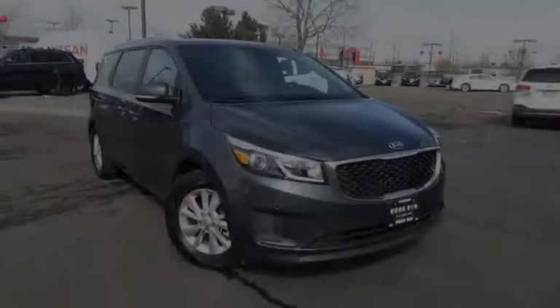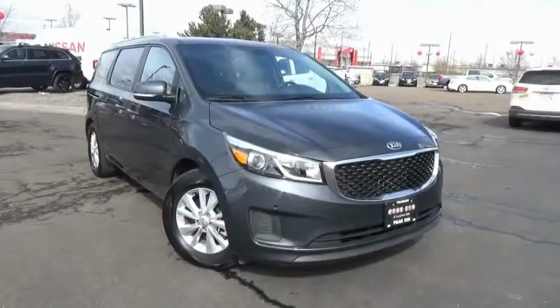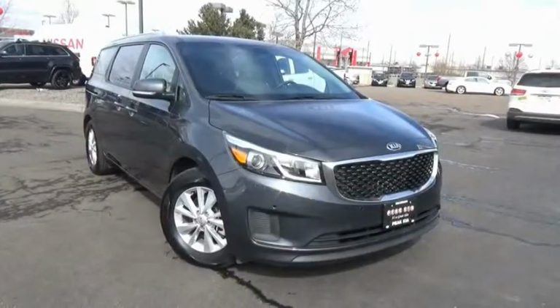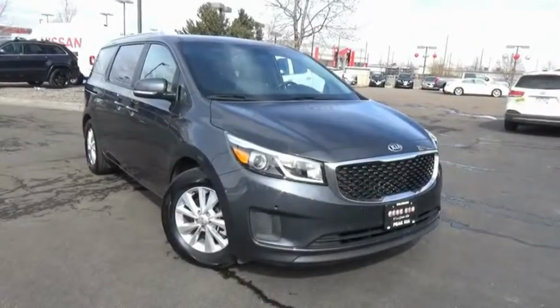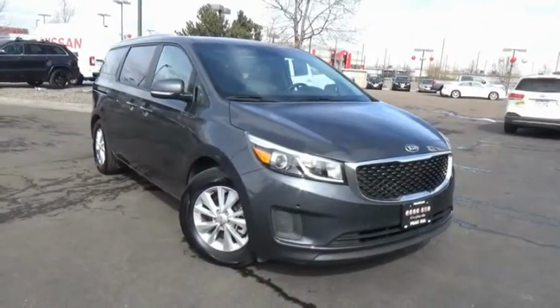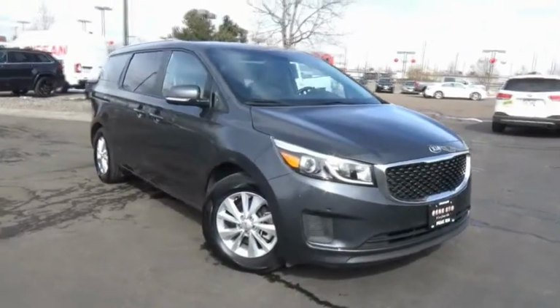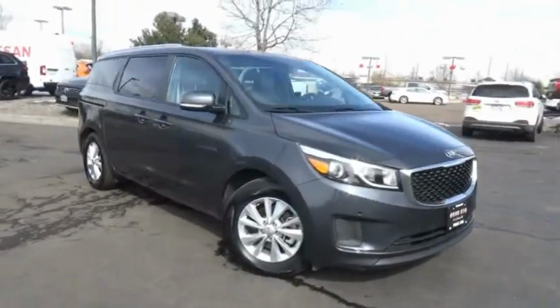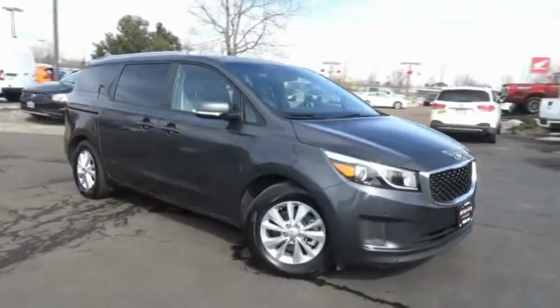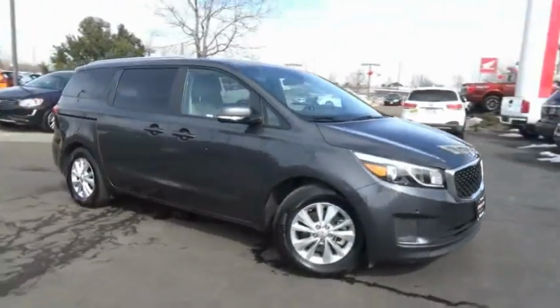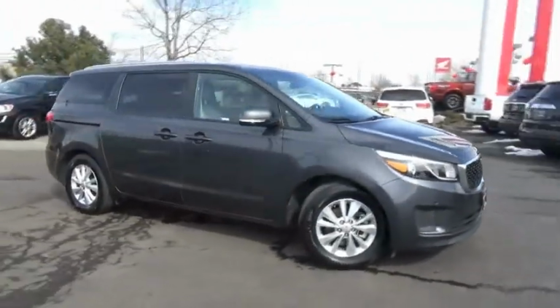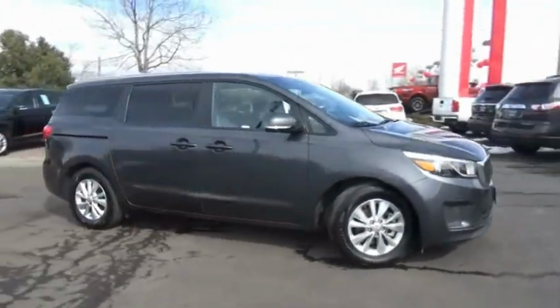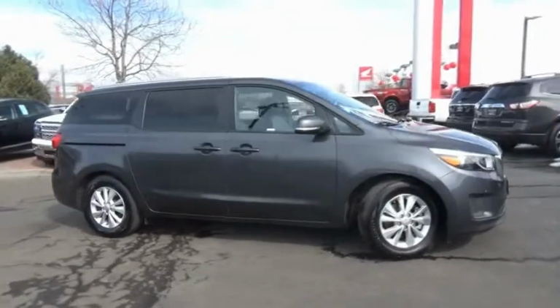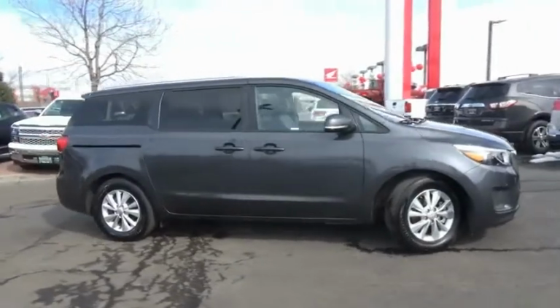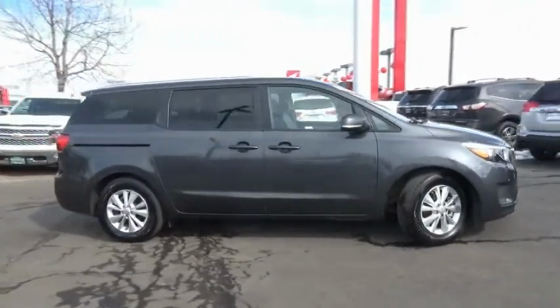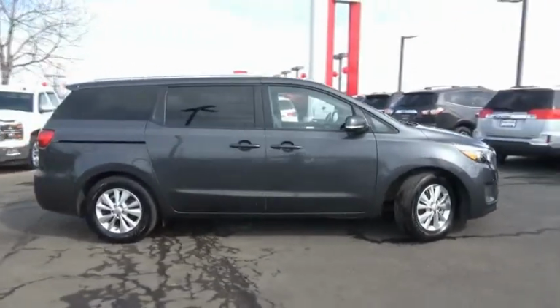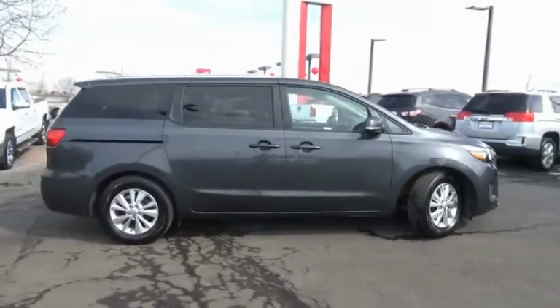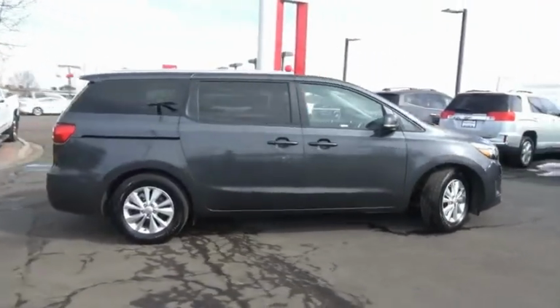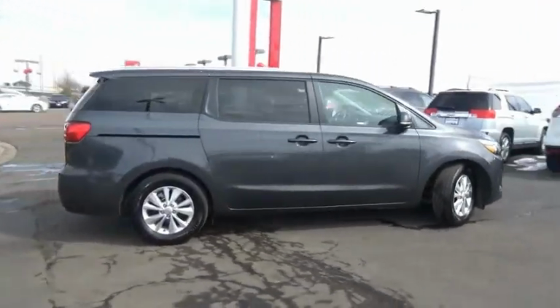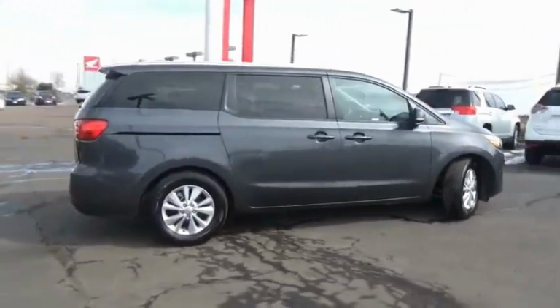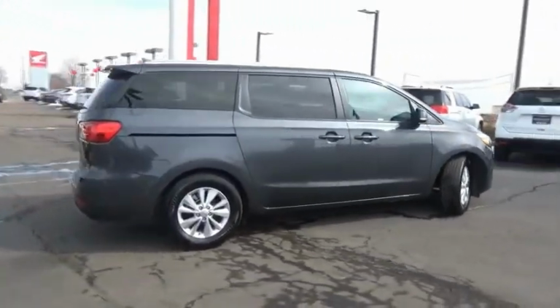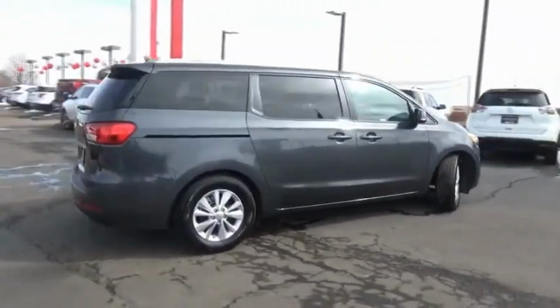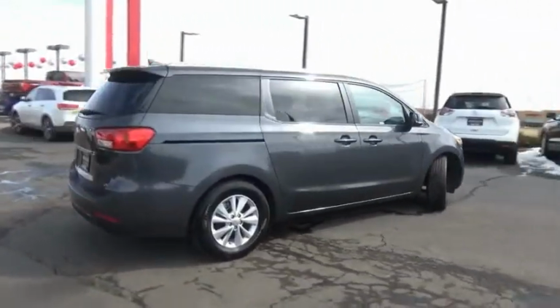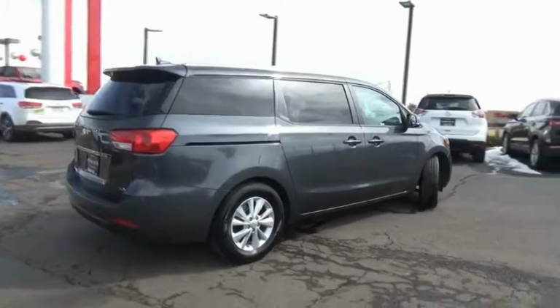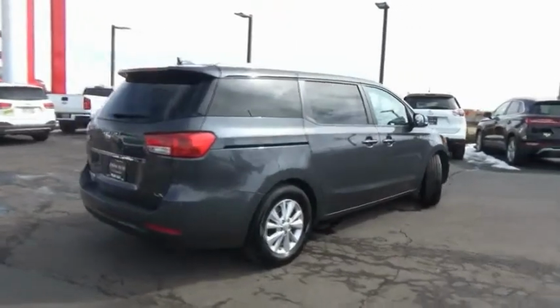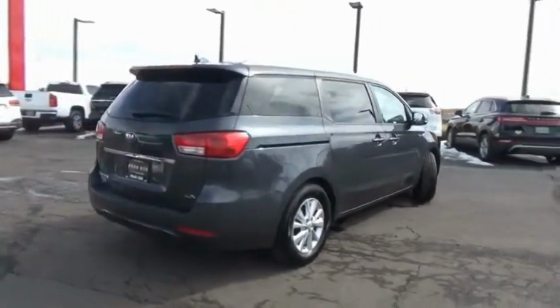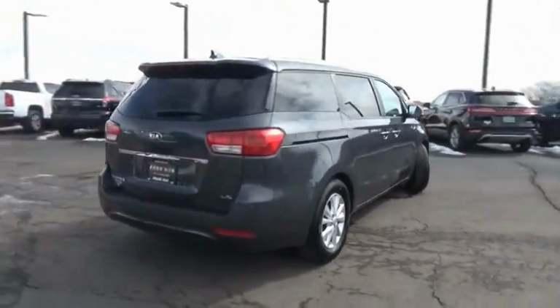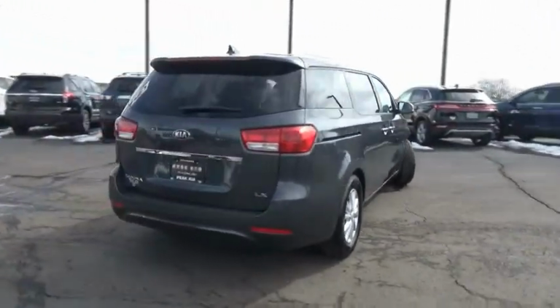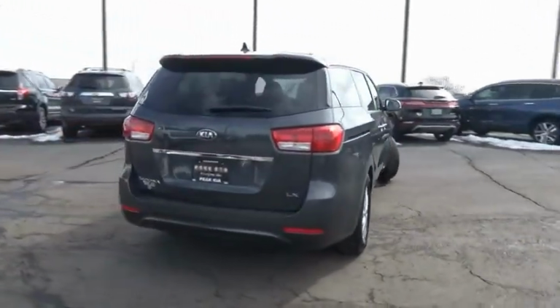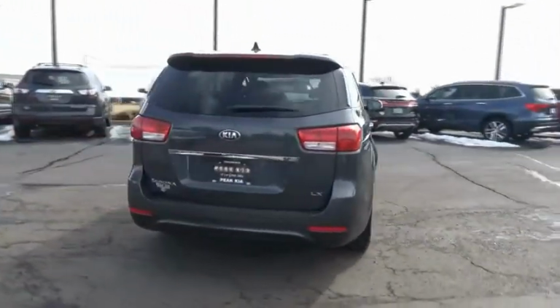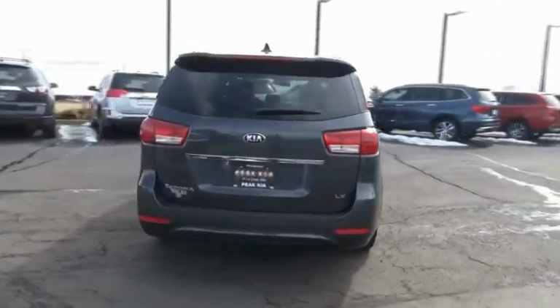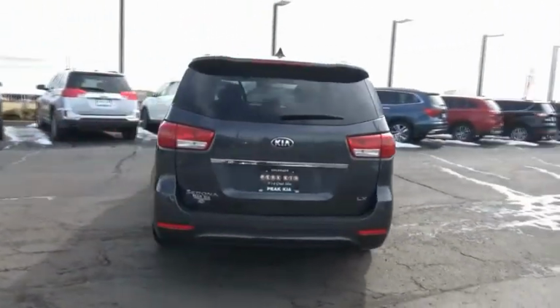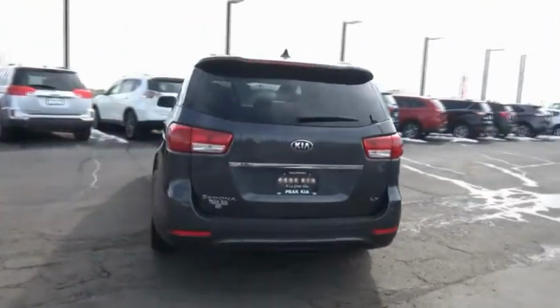Take a ride in the 2018 Sedona. Sedona has the highest safety rating of any minivan on the market. With its comfortable ride, quiet cabin, and seating for up to seven passengers, the Sedona is a great choice for any on-the-go family.